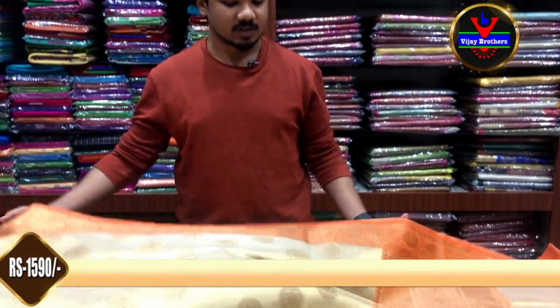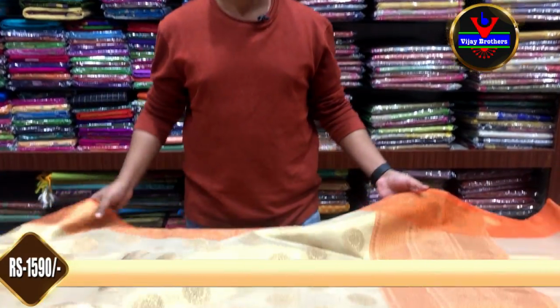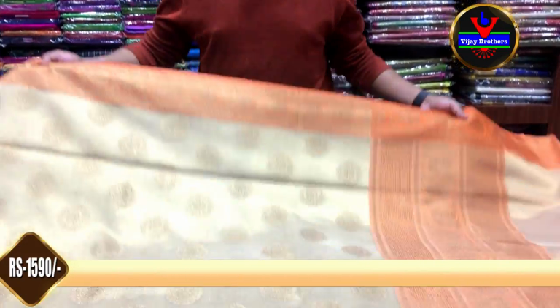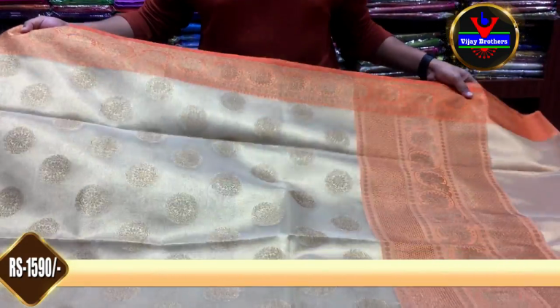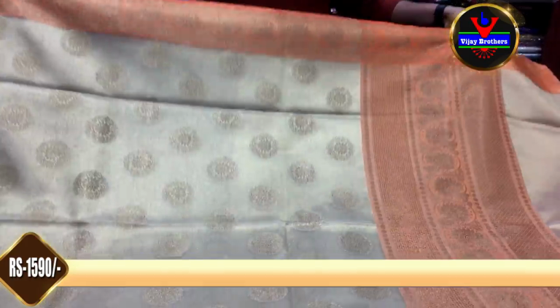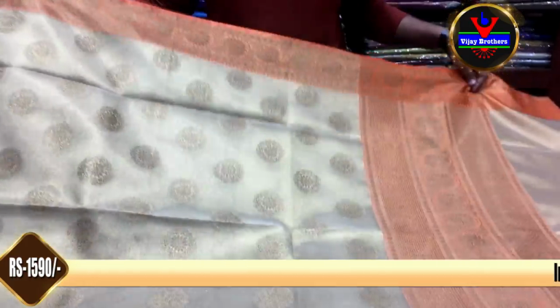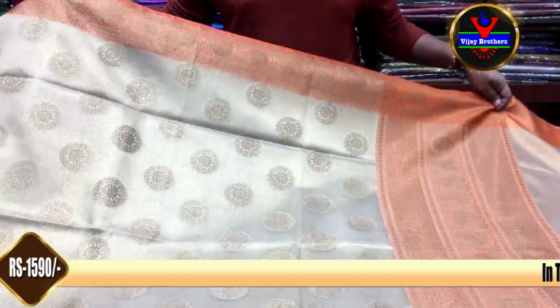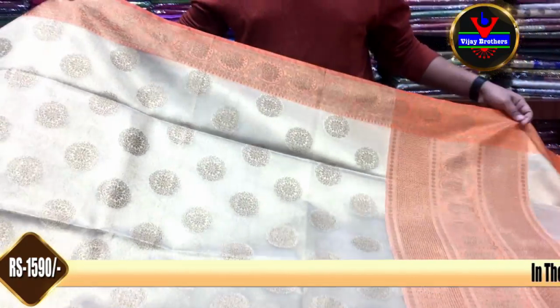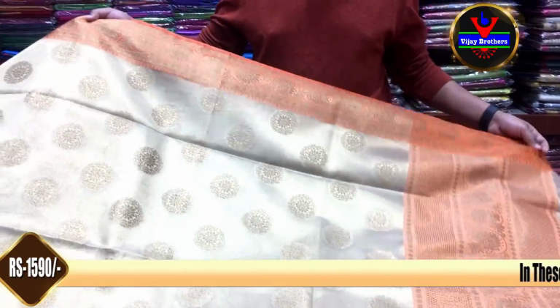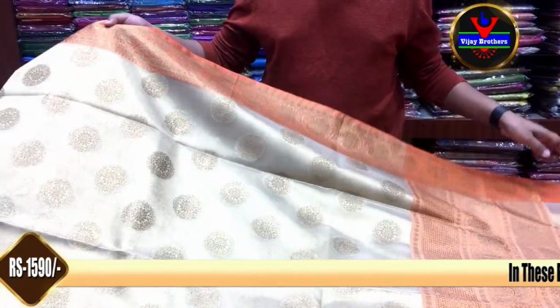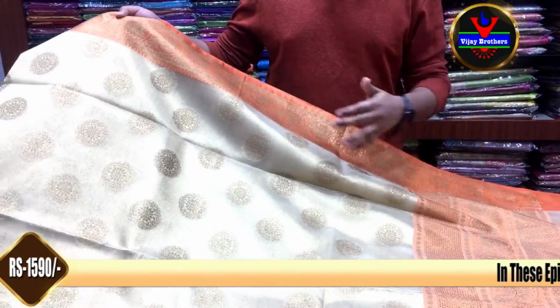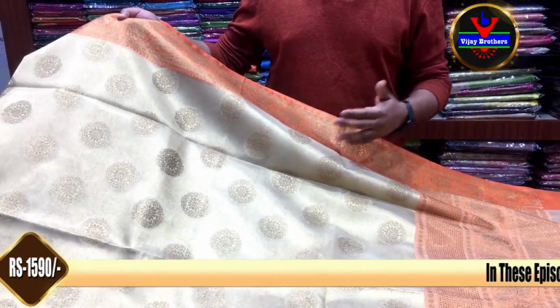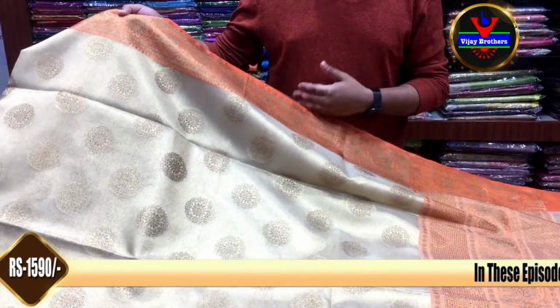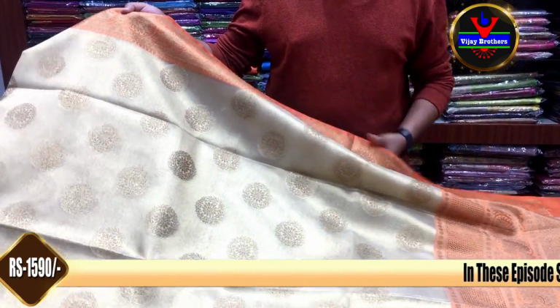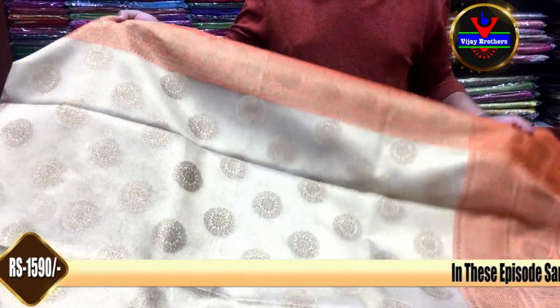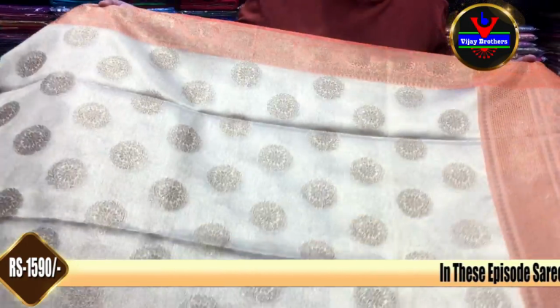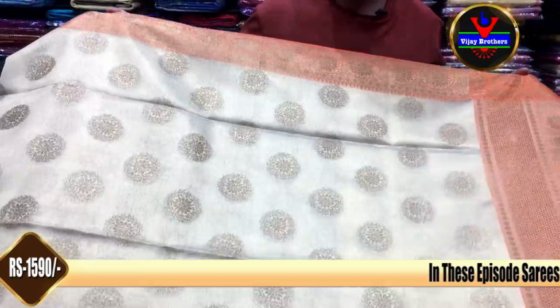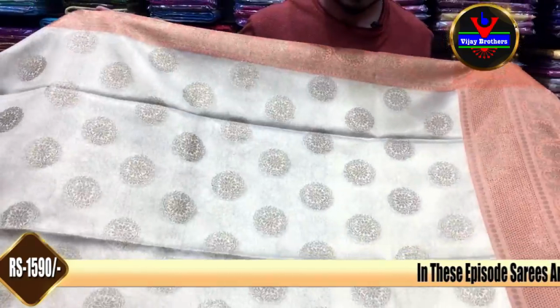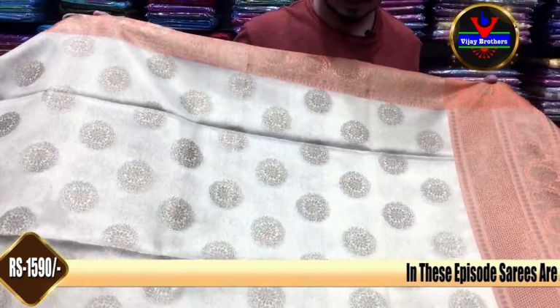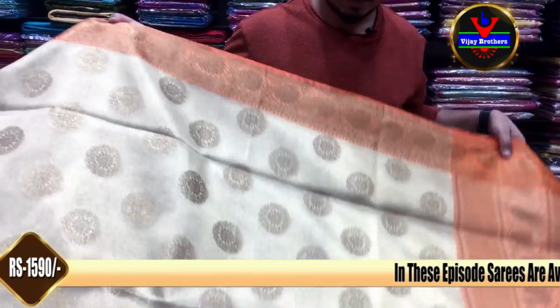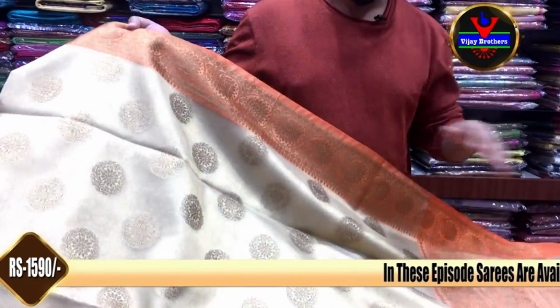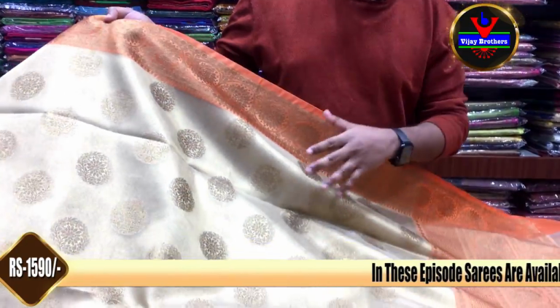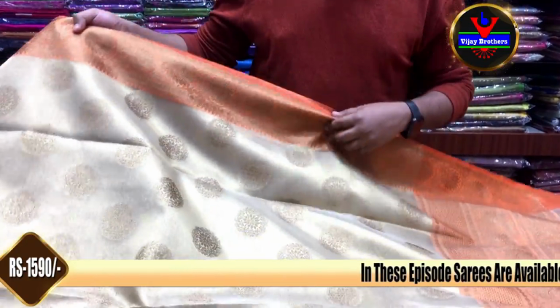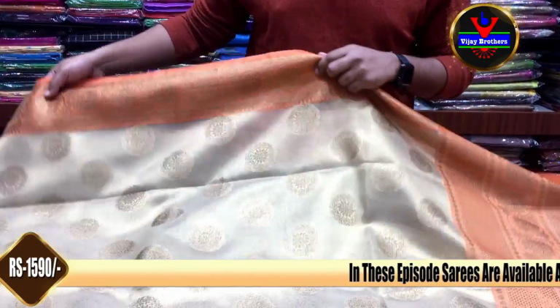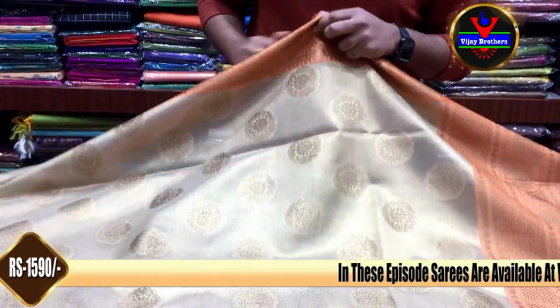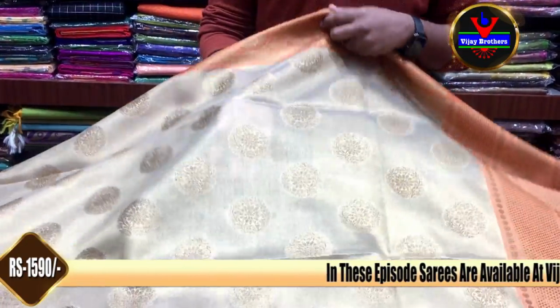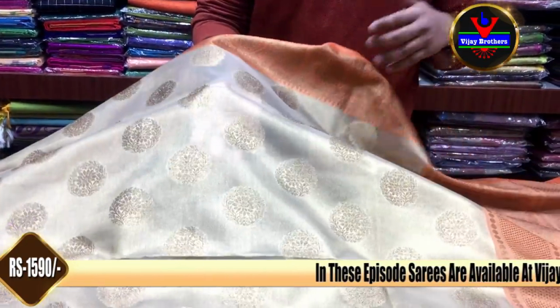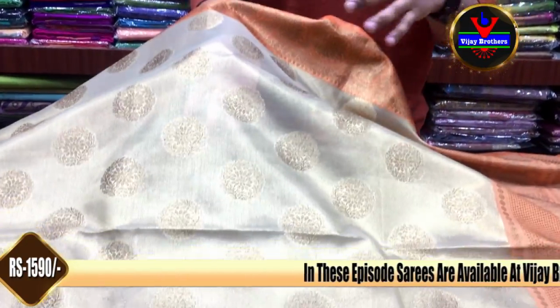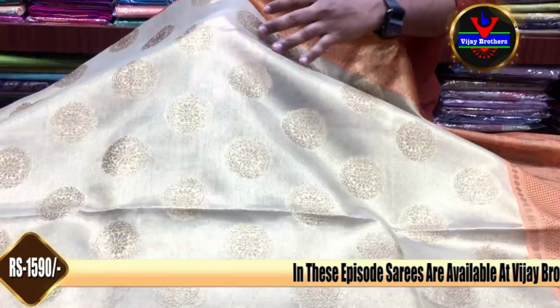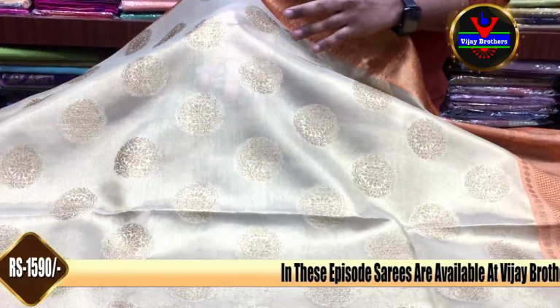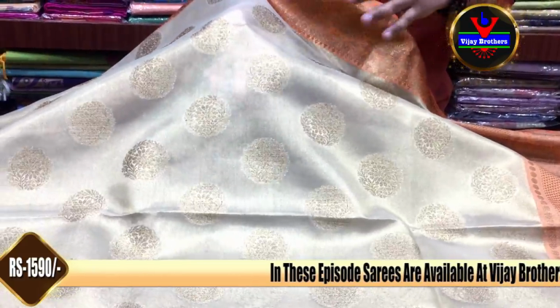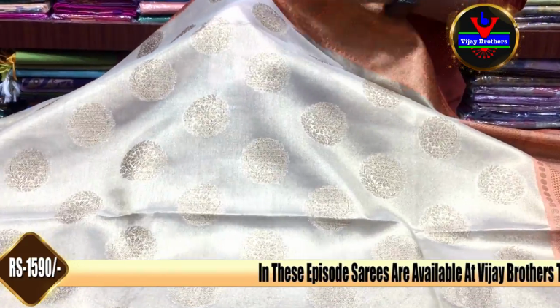First, we are looking at Benares organza. We are looking at the cream color and orange color contrast combination. We are also looking at the completely copper weaving style.